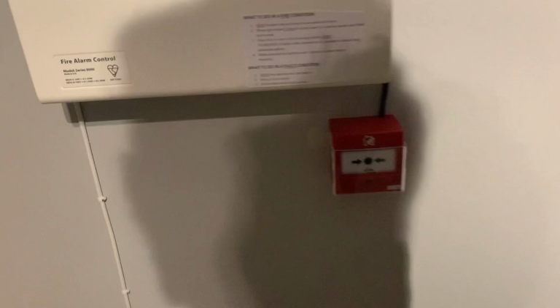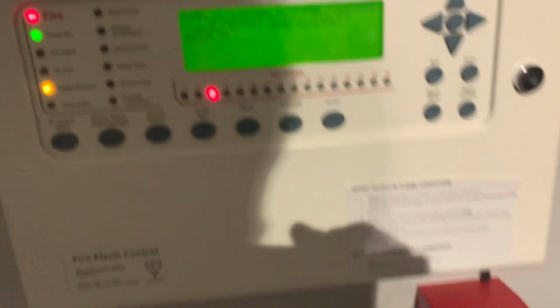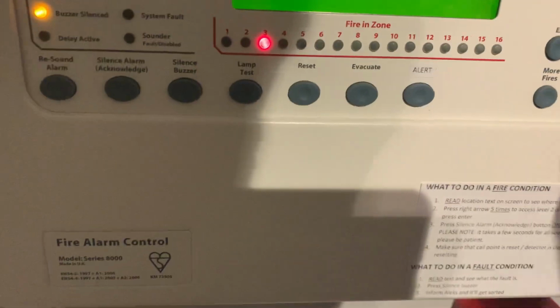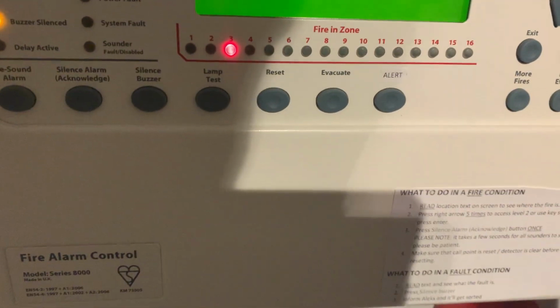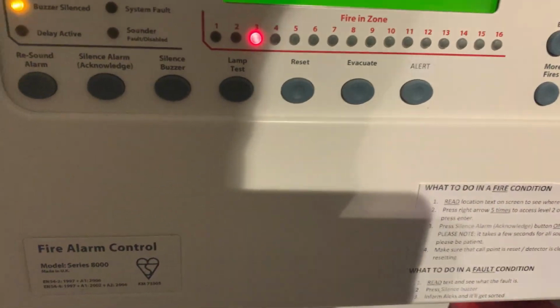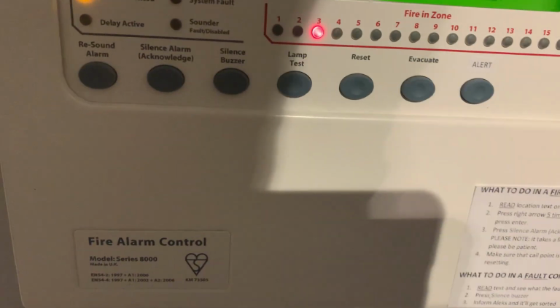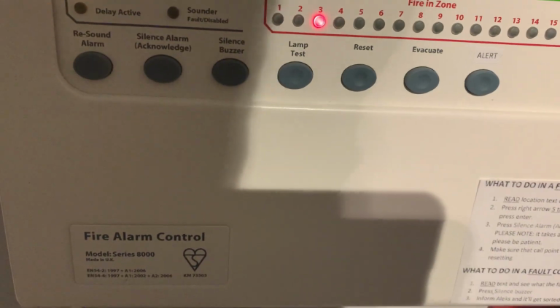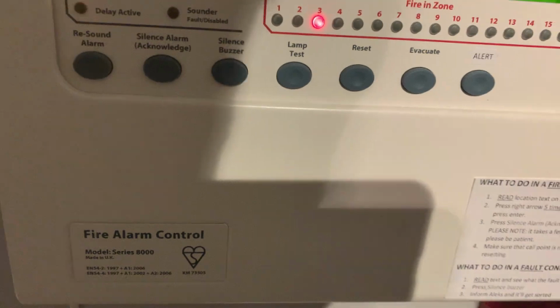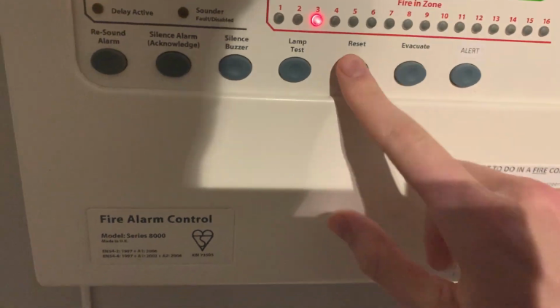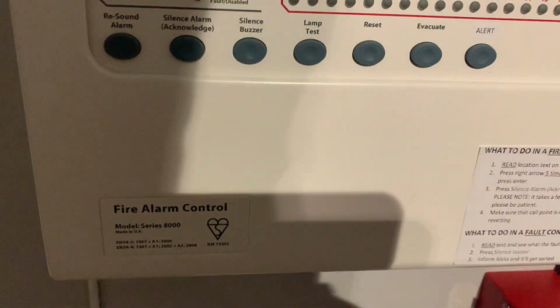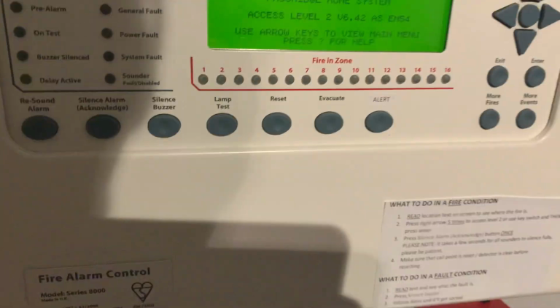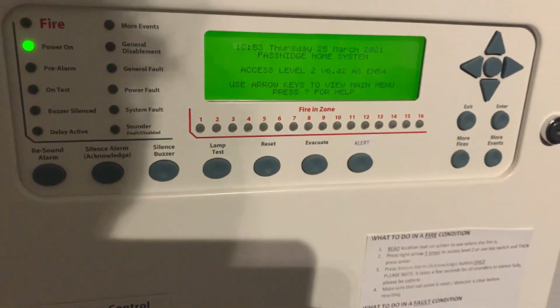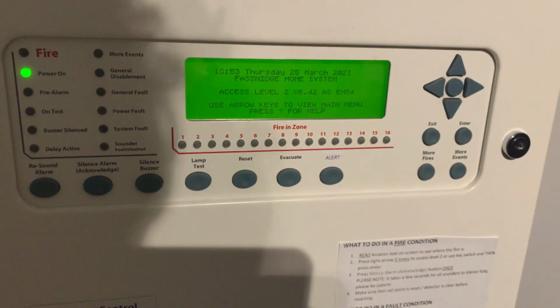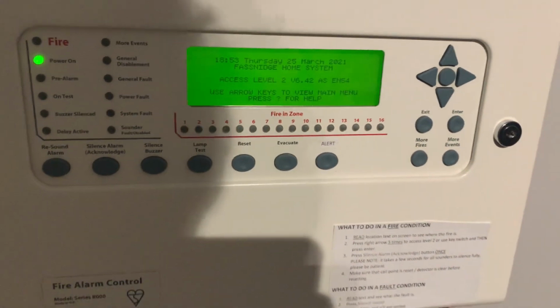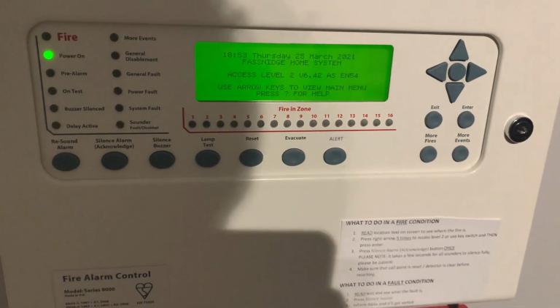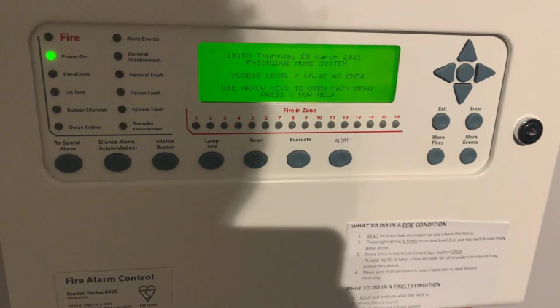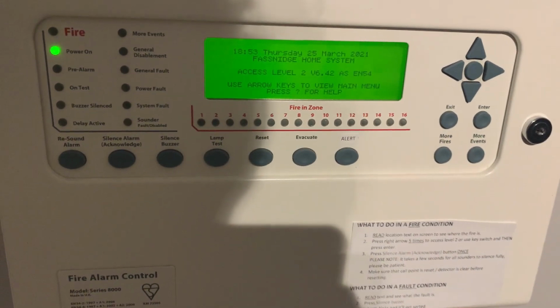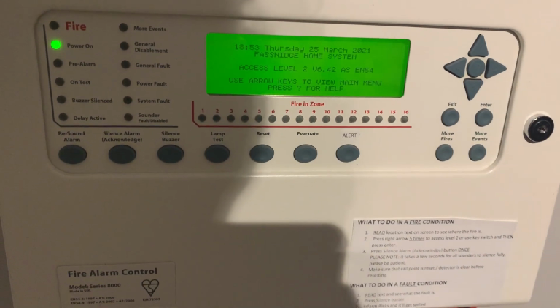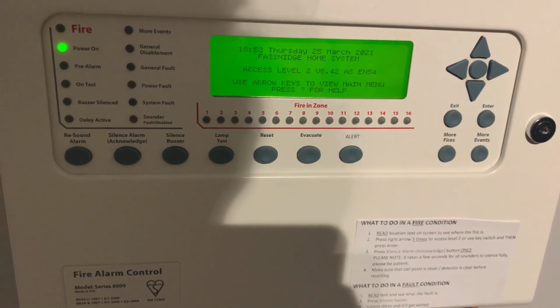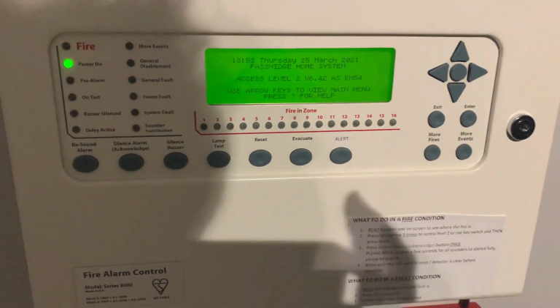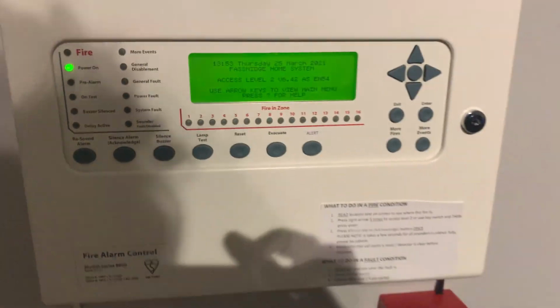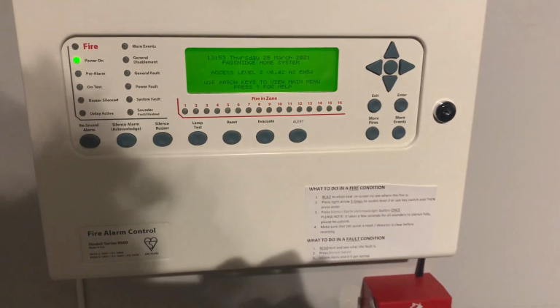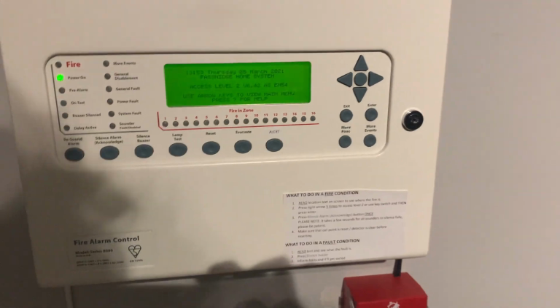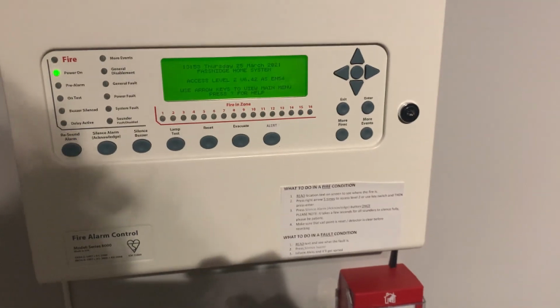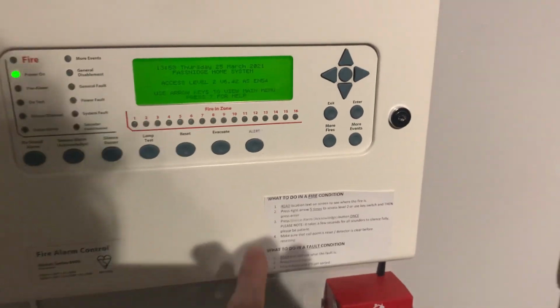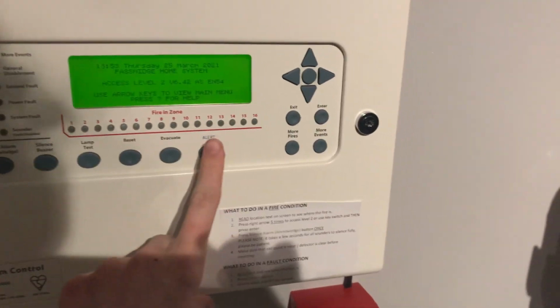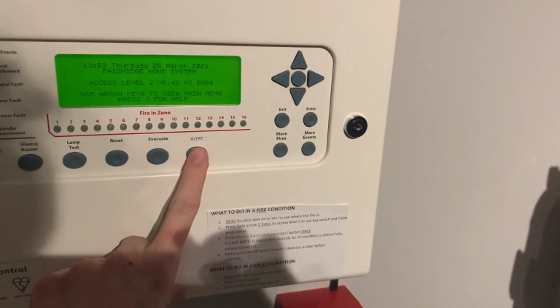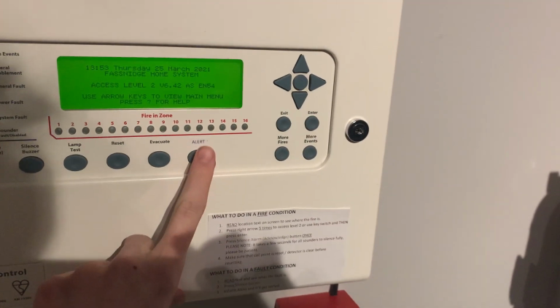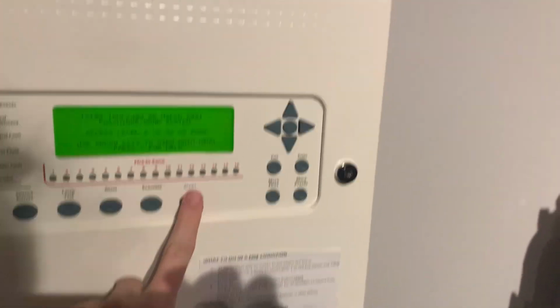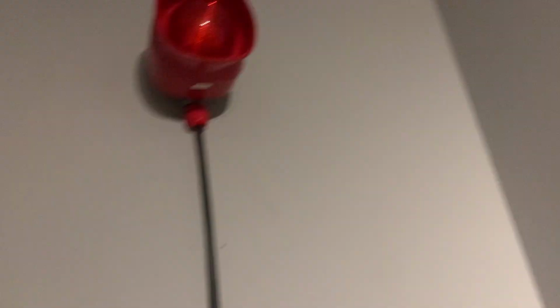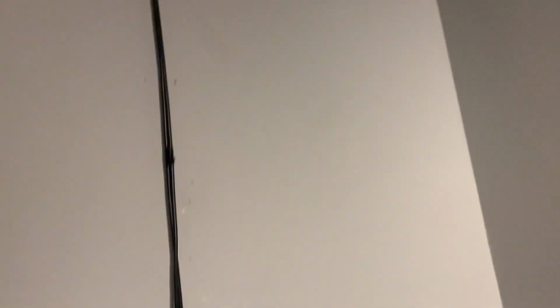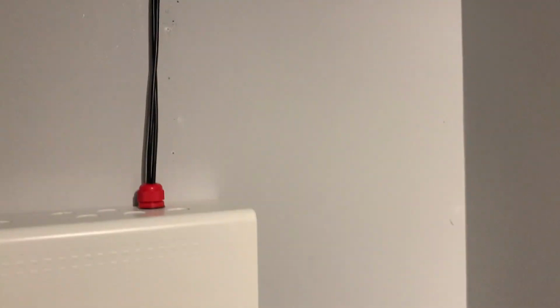Should be okay to reset. Should be fine now — we're going to do alert and go around. The Symphony is going to crackle though.